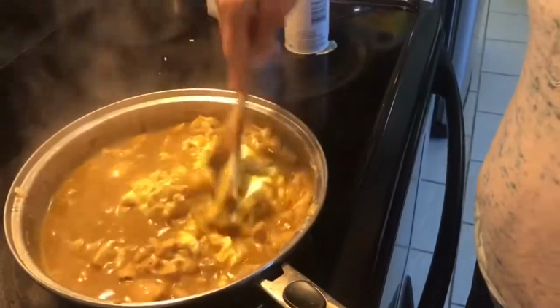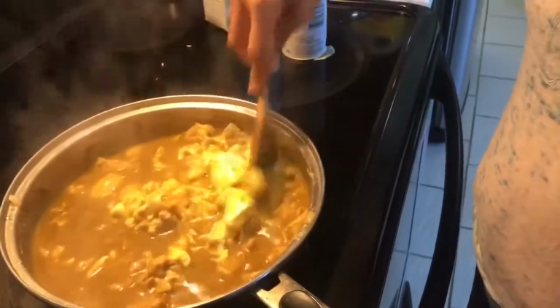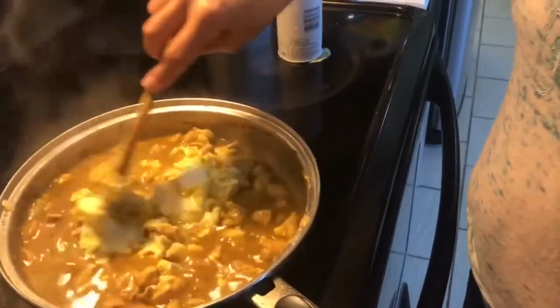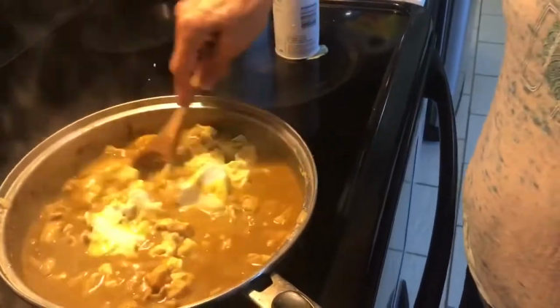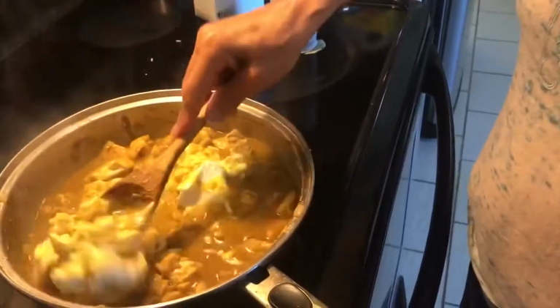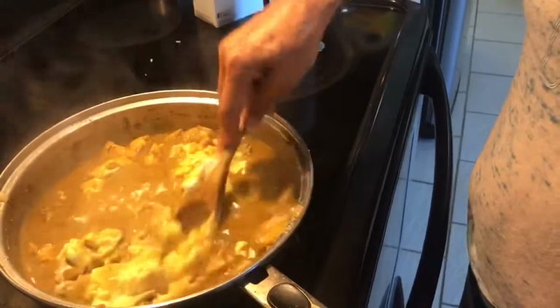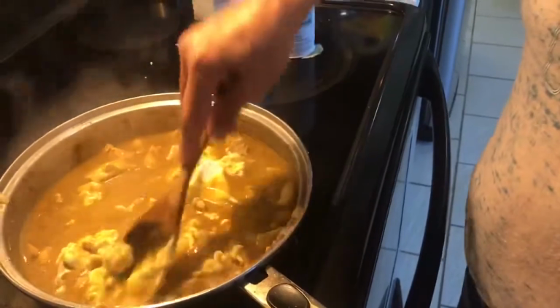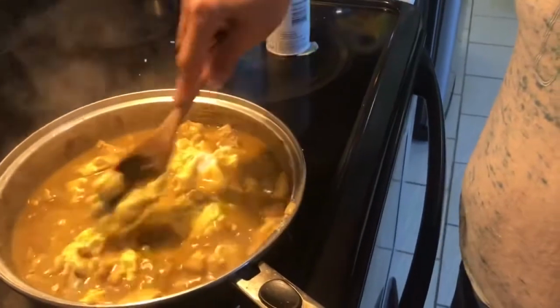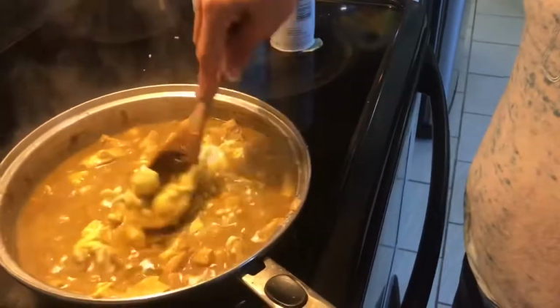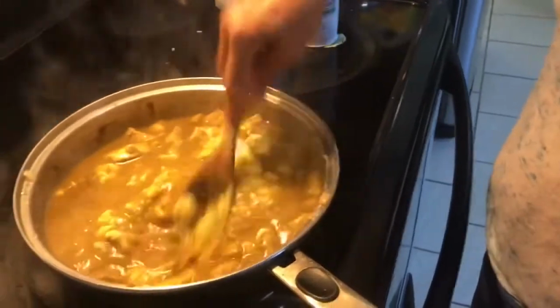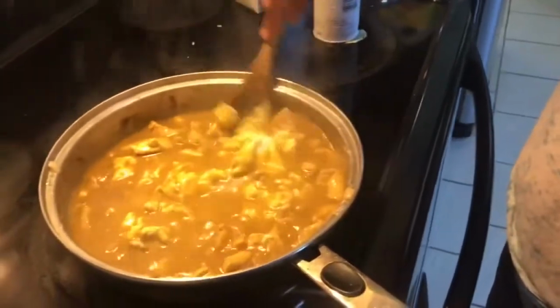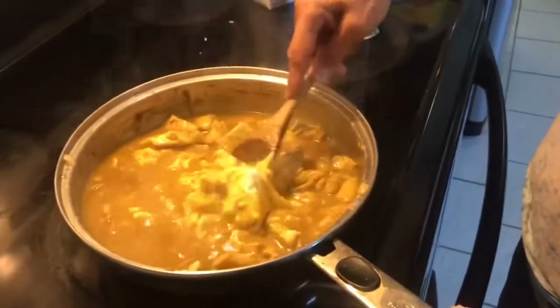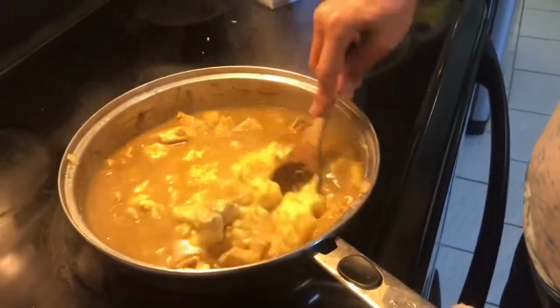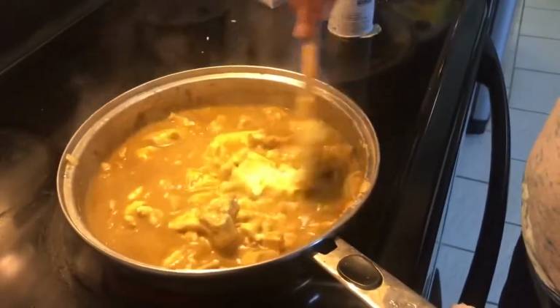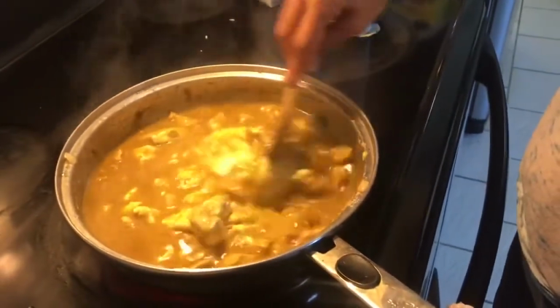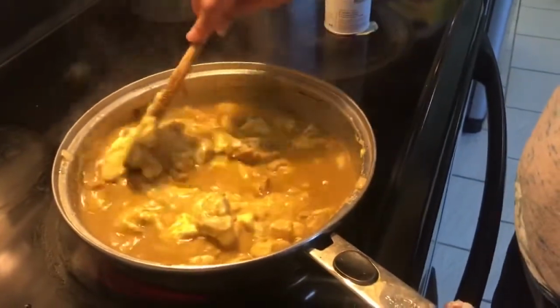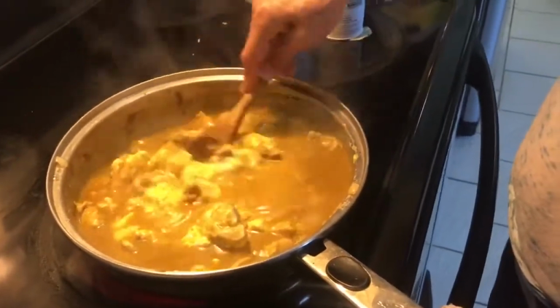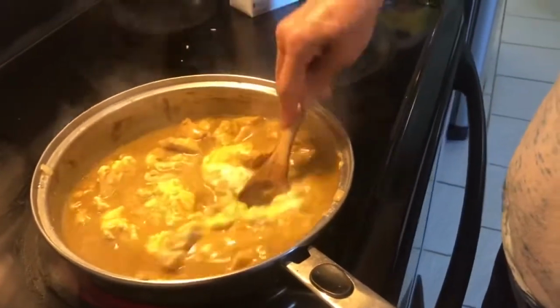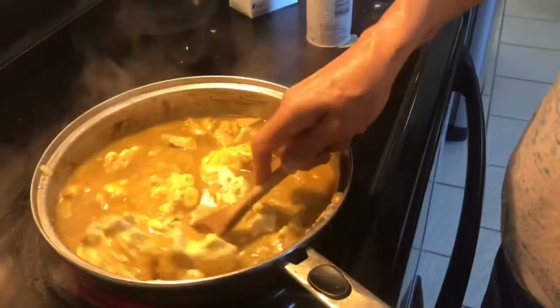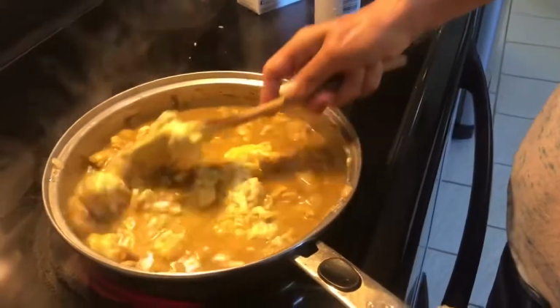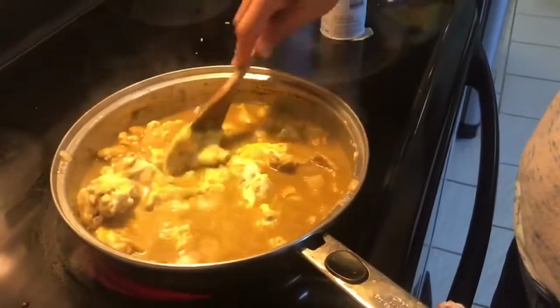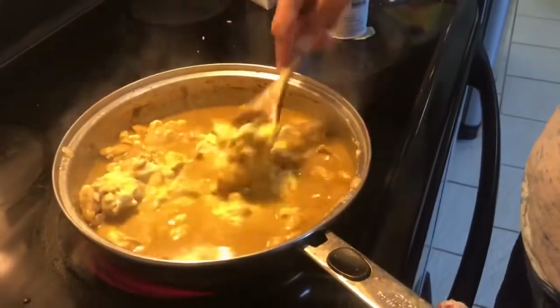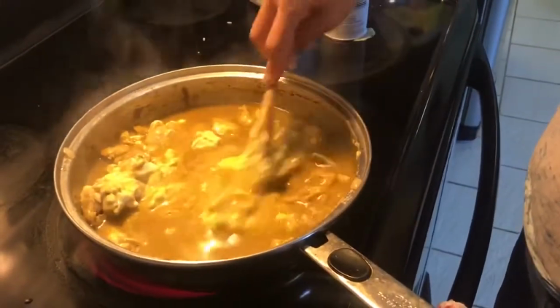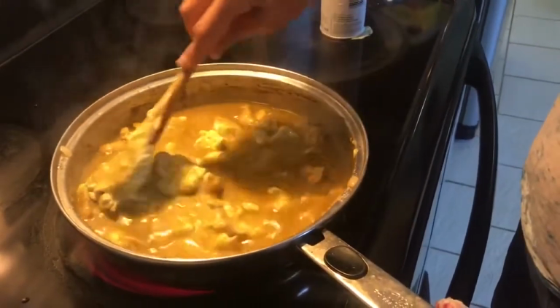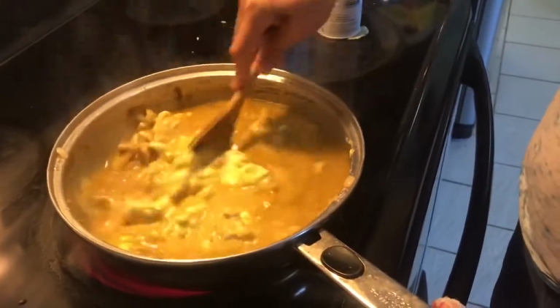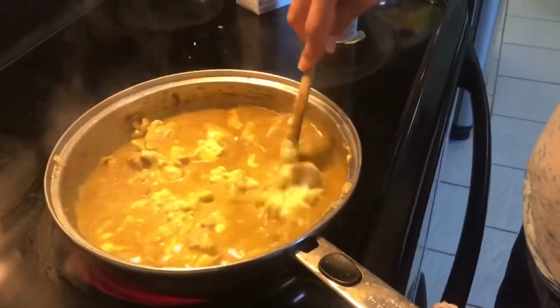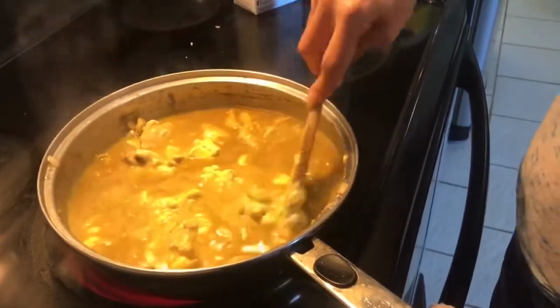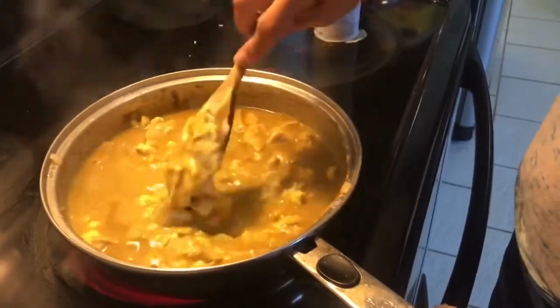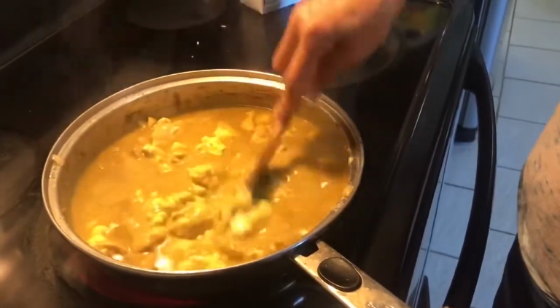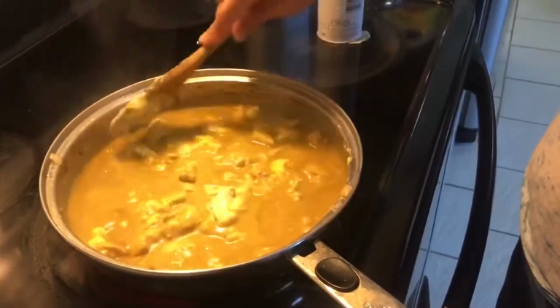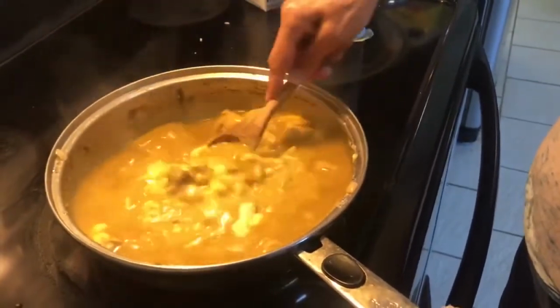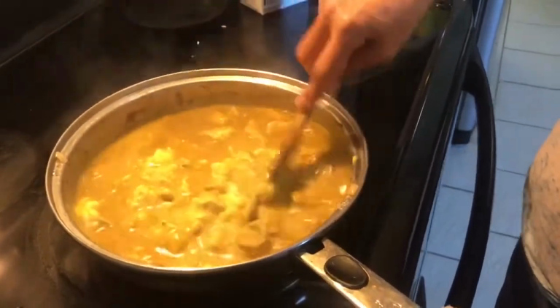What we're doing now is finishing letting the chicken cook, and this sauce will also thicken. We're going to cover that and cook it for about 10 minutes.